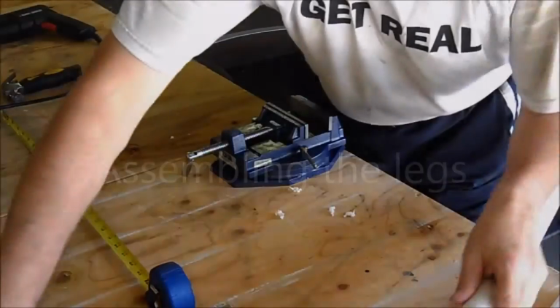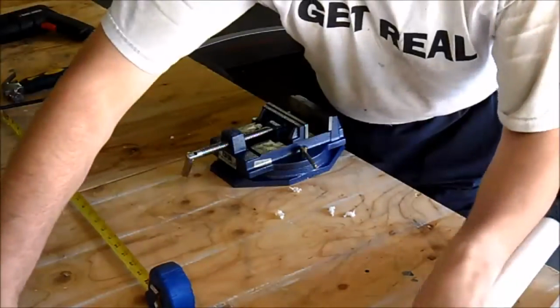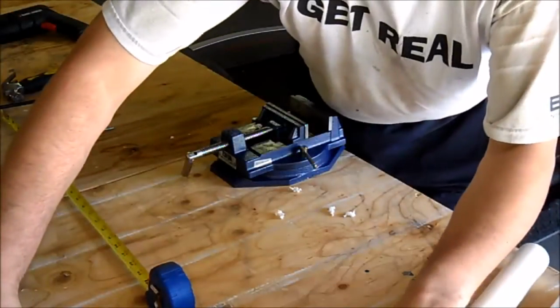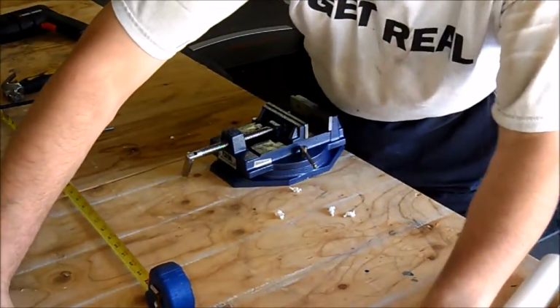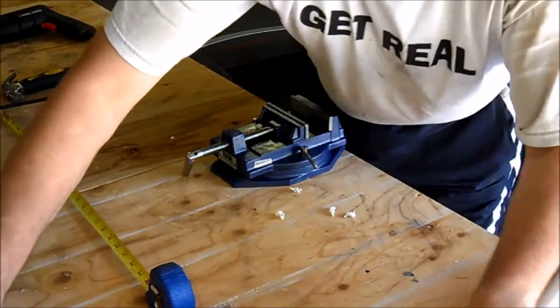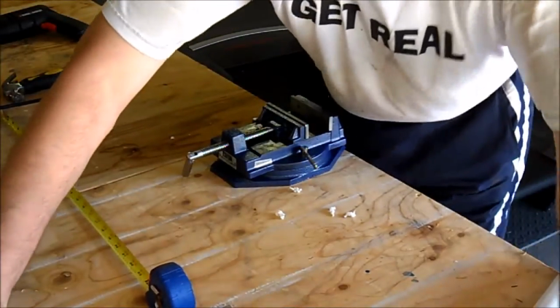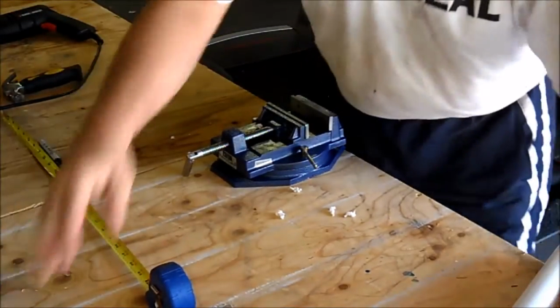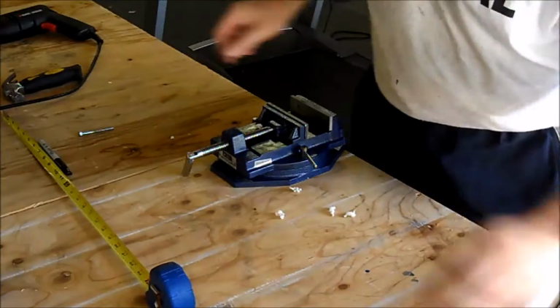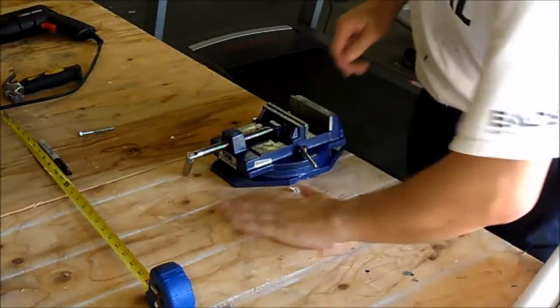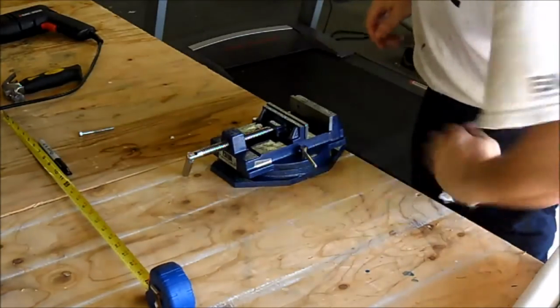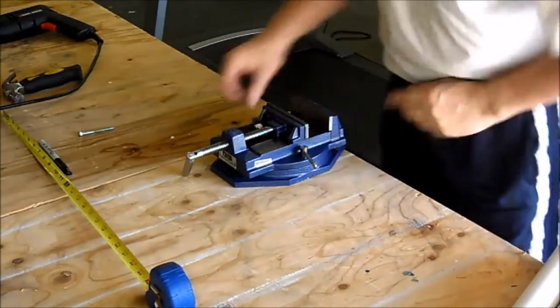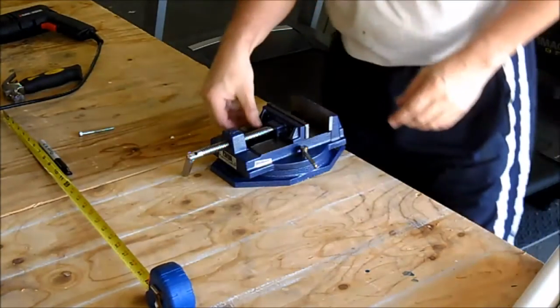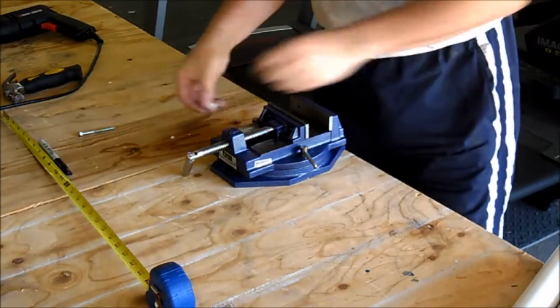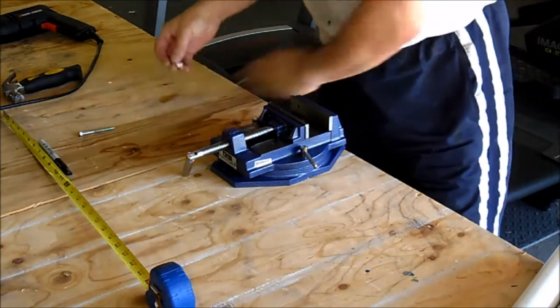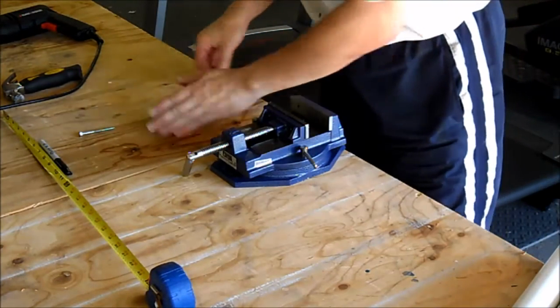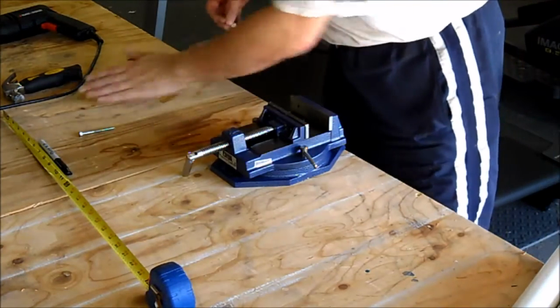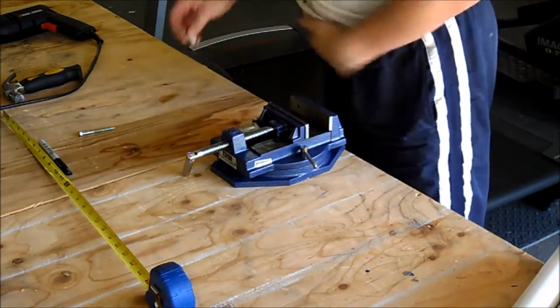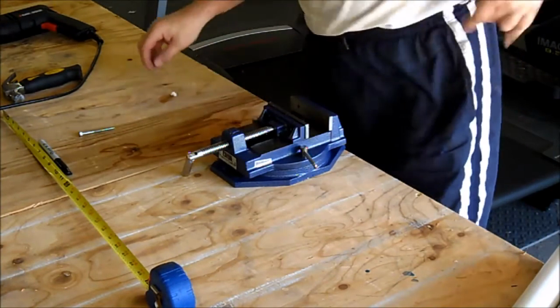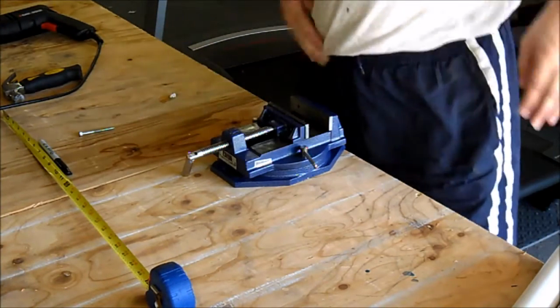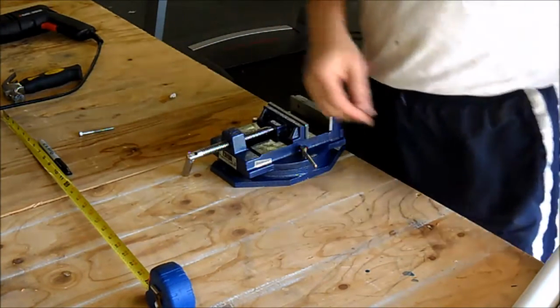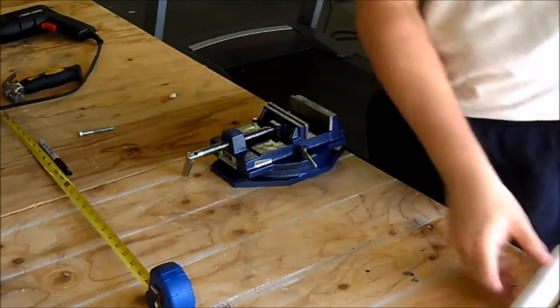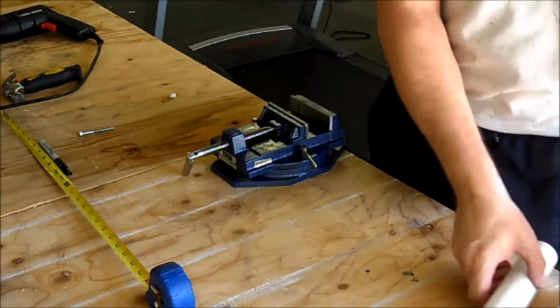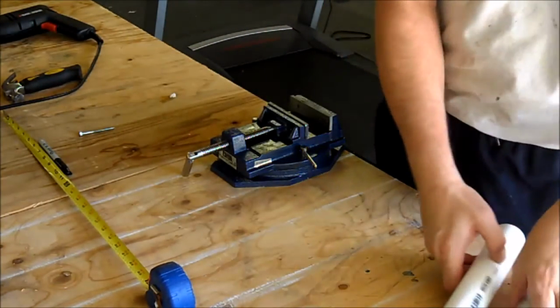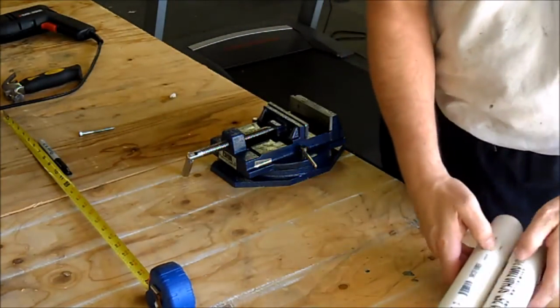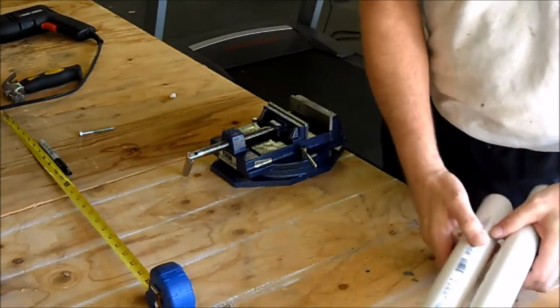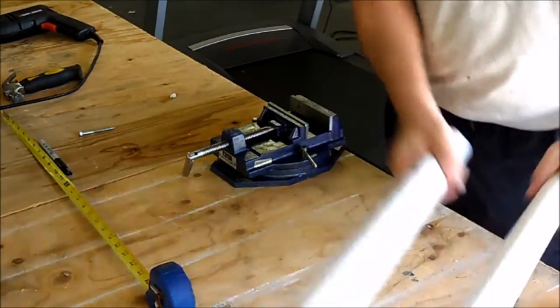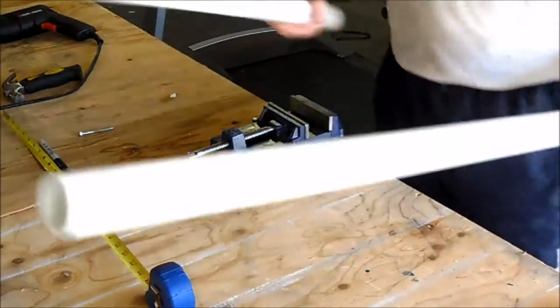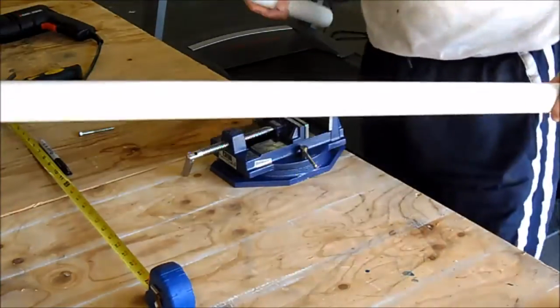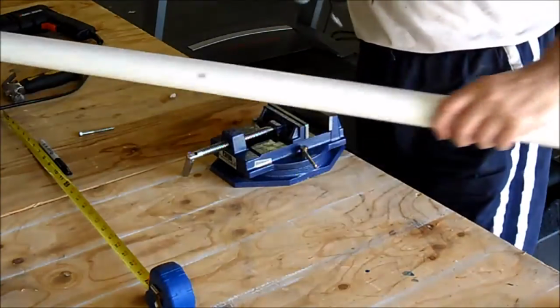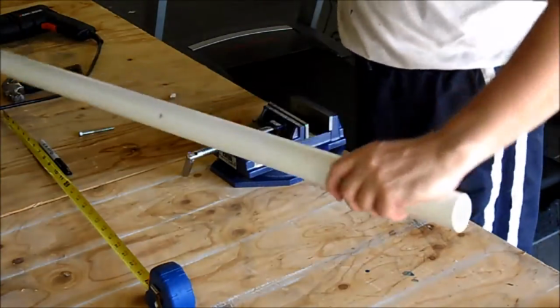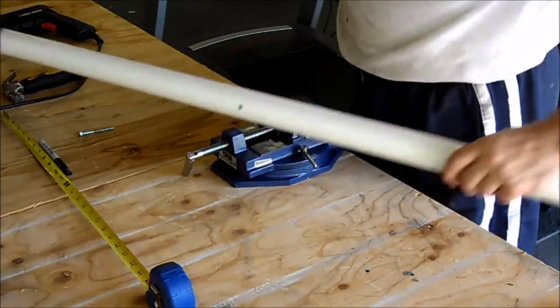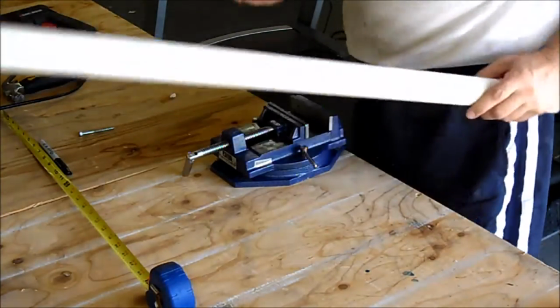Okay, so that's four pieces drilled. Now what we're going to do is line these up and put some washers and bolts in between.